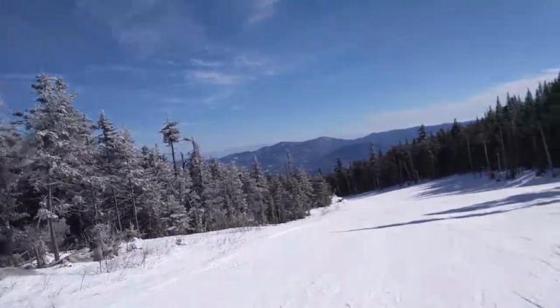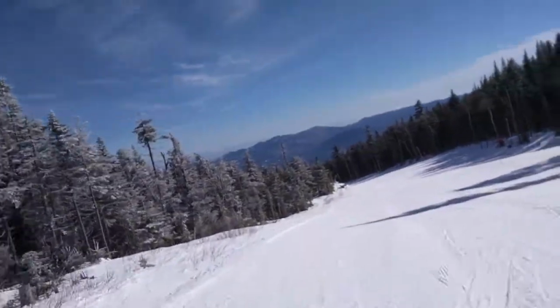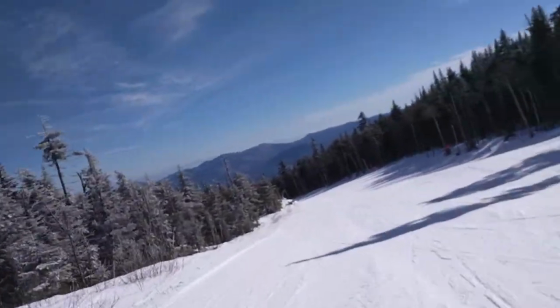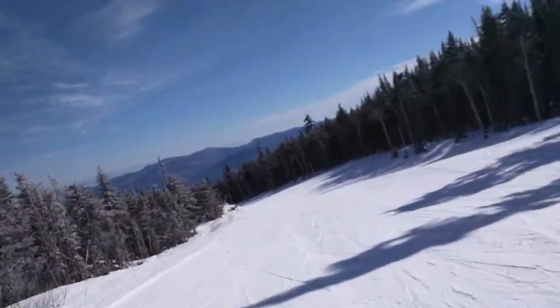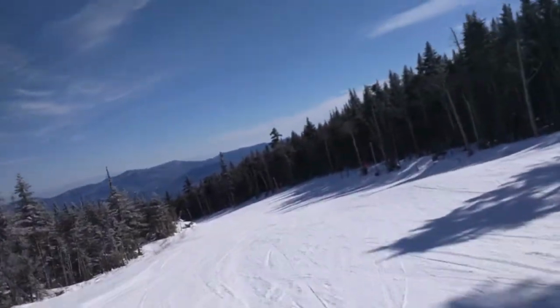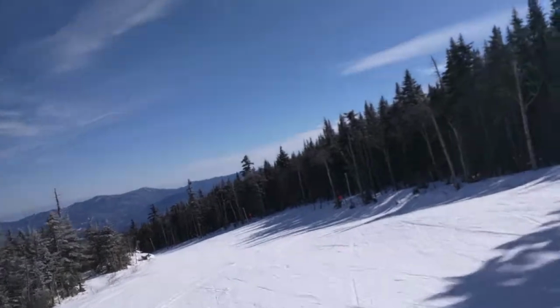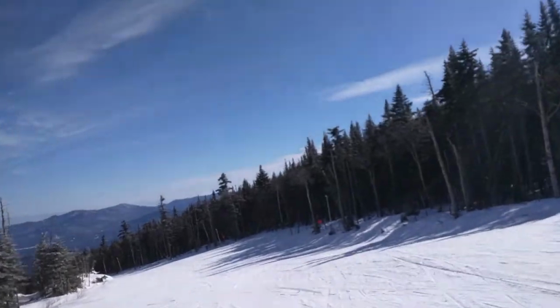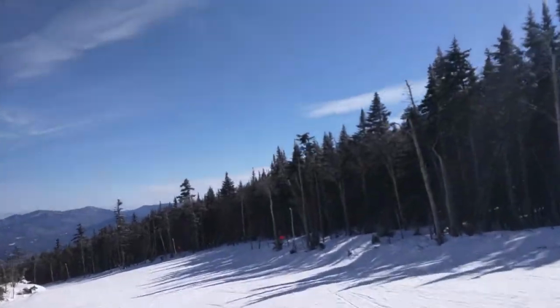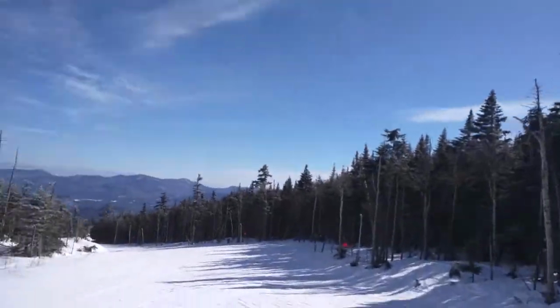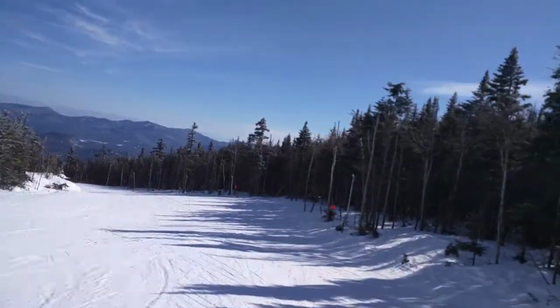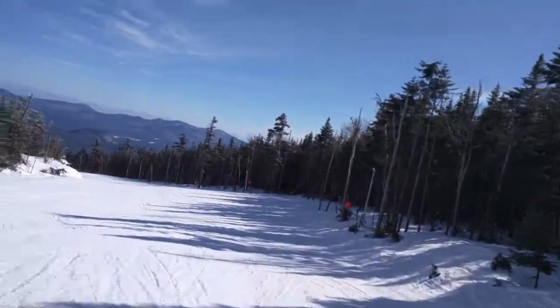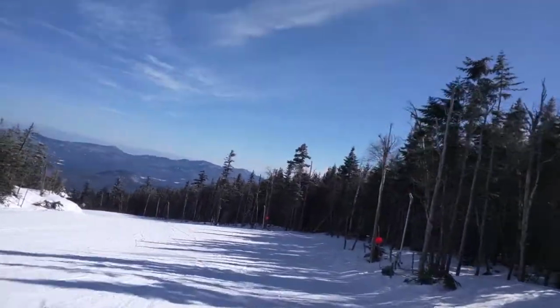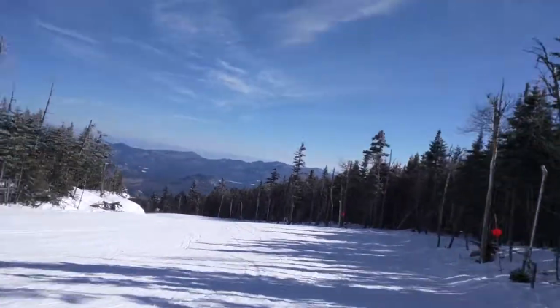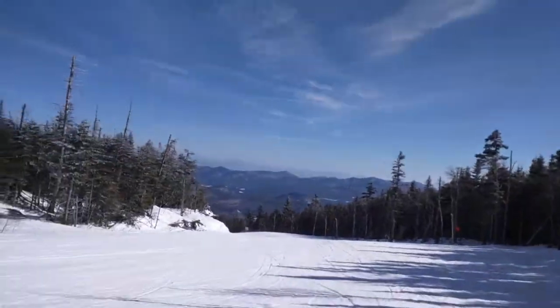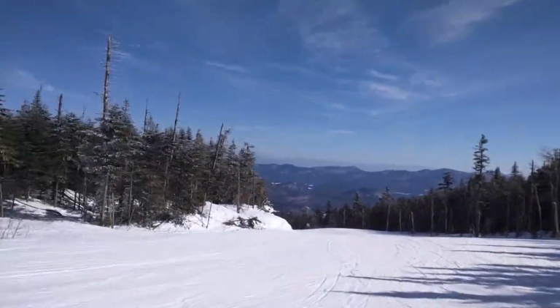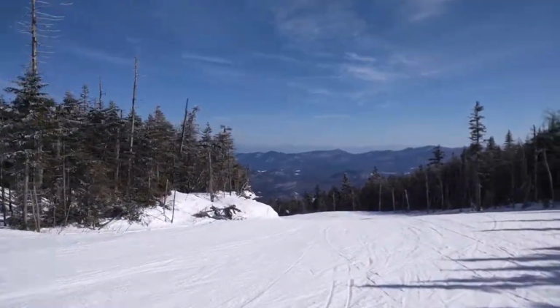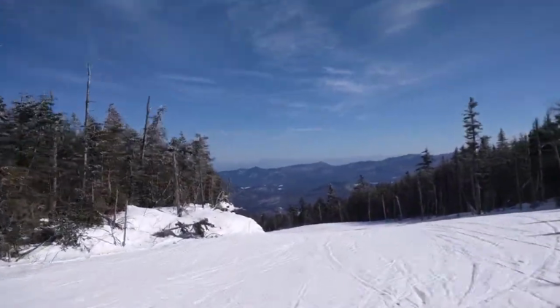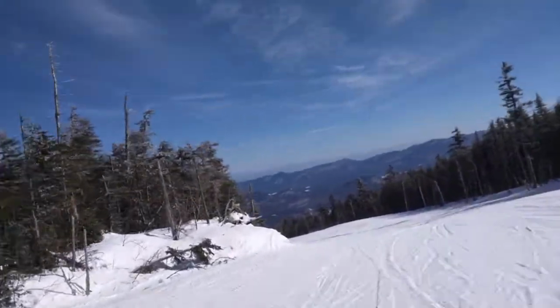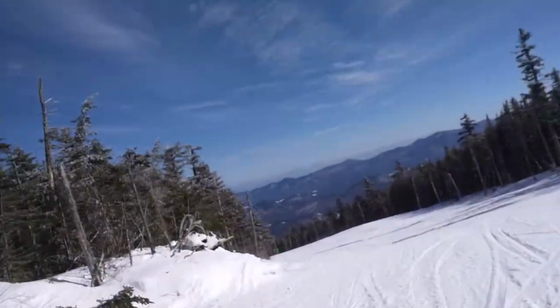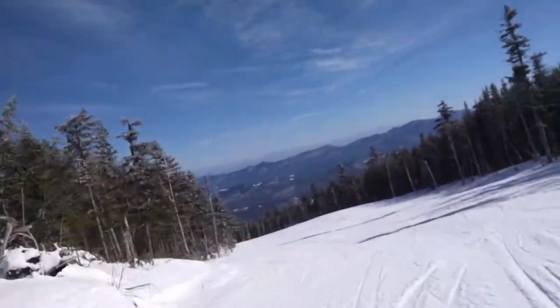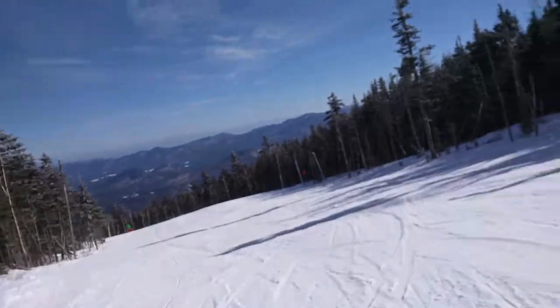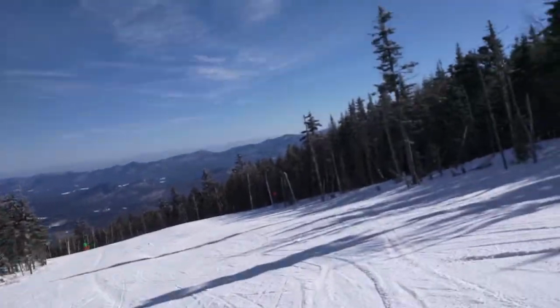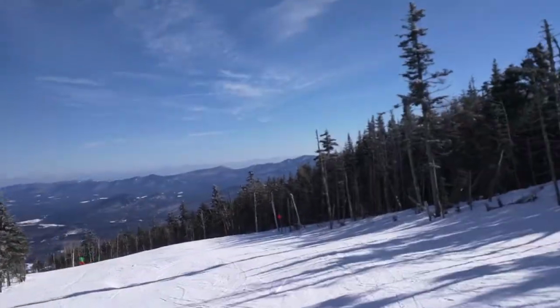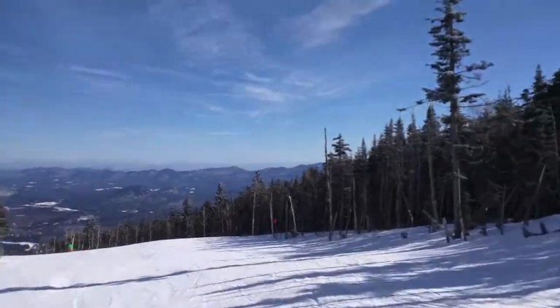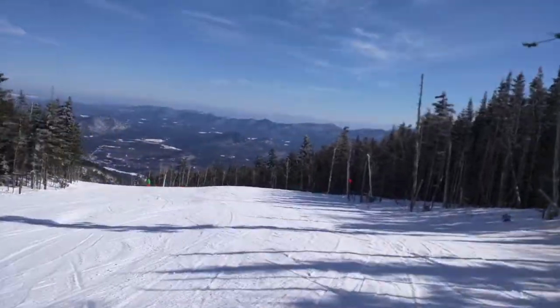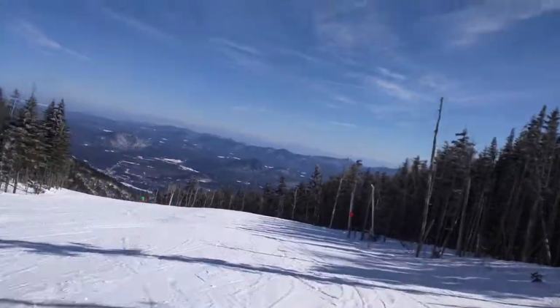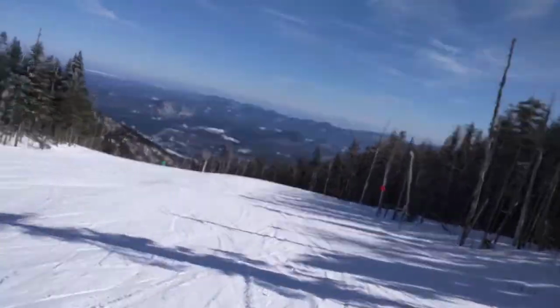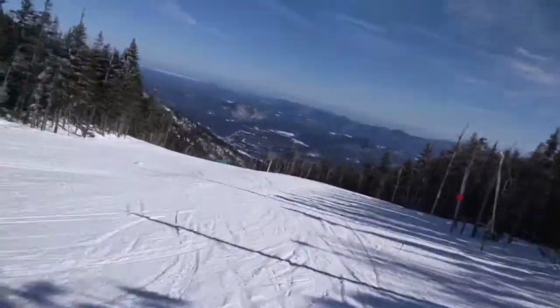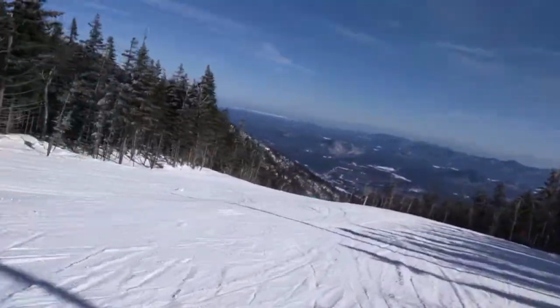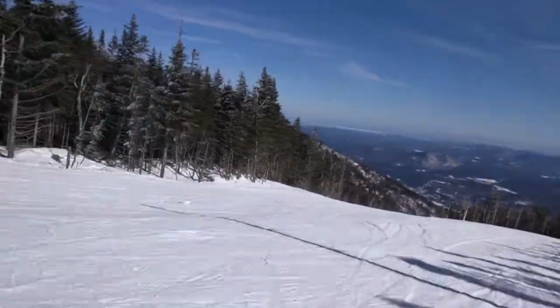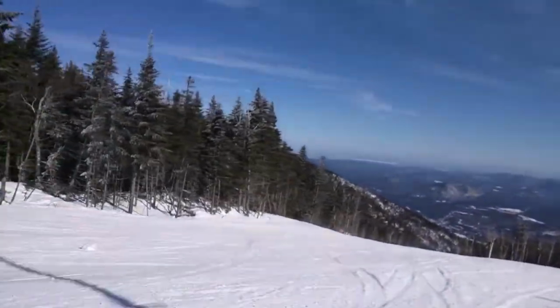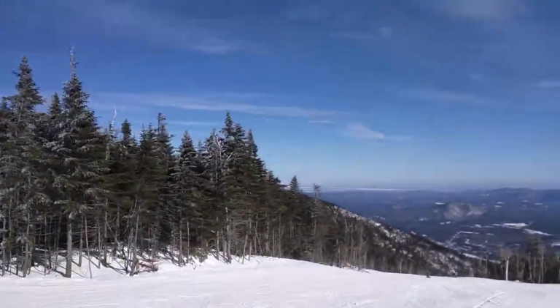It's getting untracked here. This is the last run of the day. It's a me and Mike day — Mike's down waiting at the lodge for me.